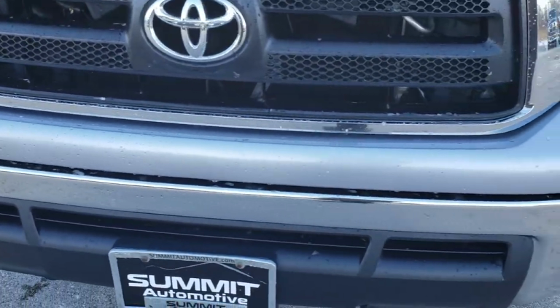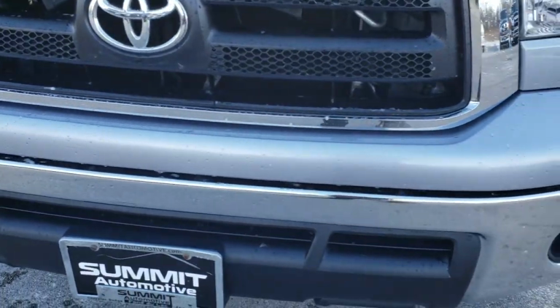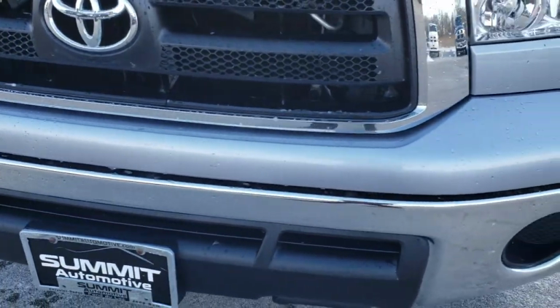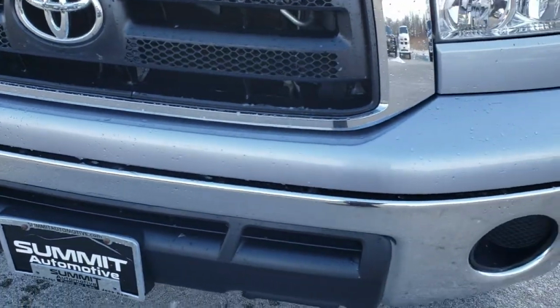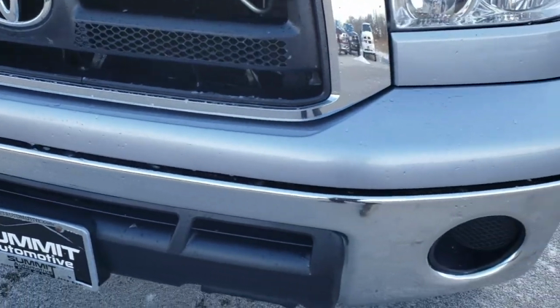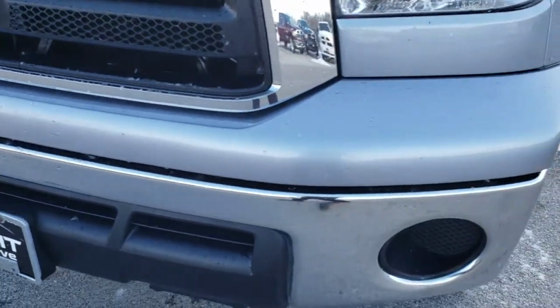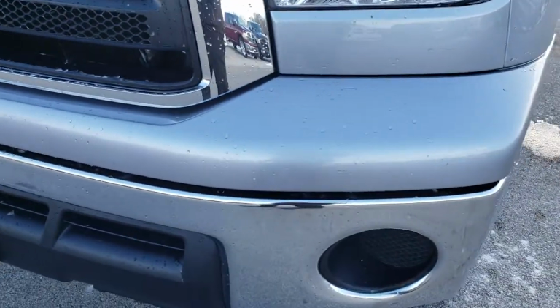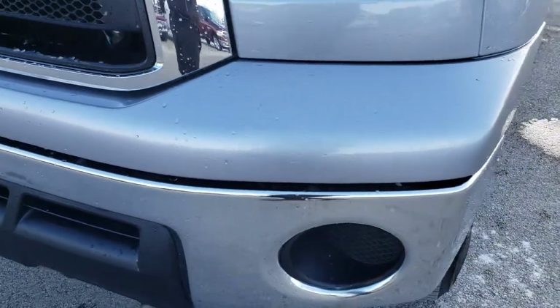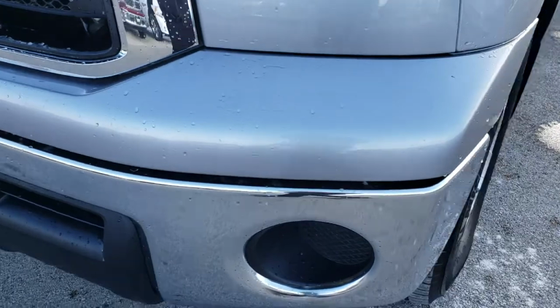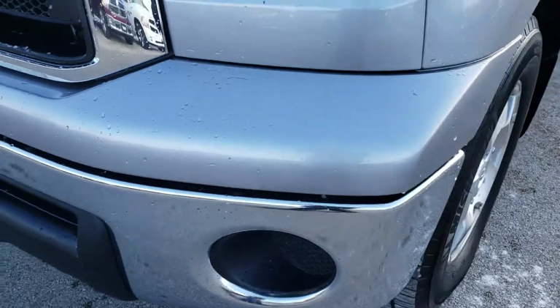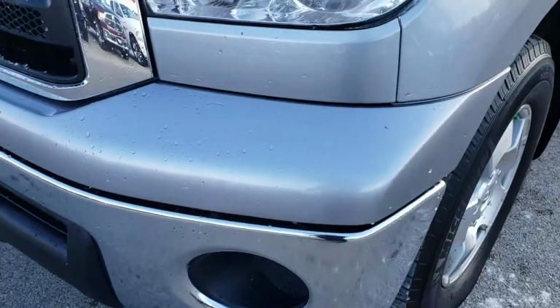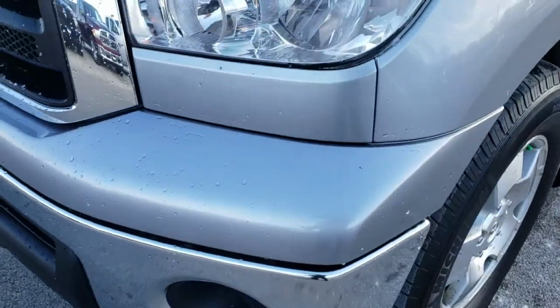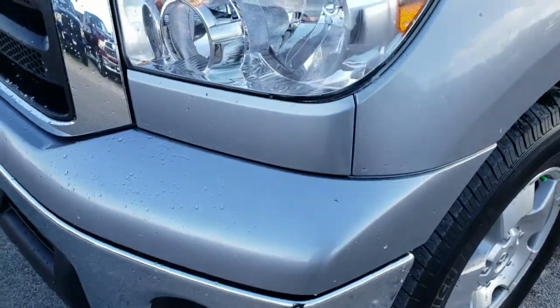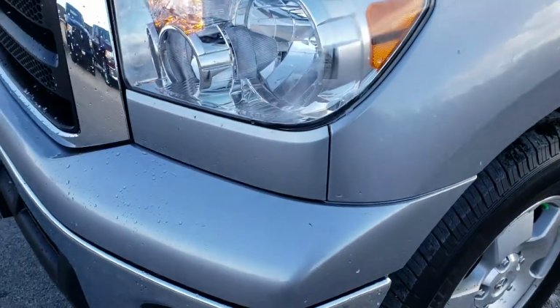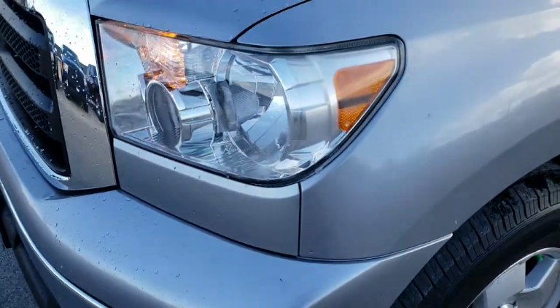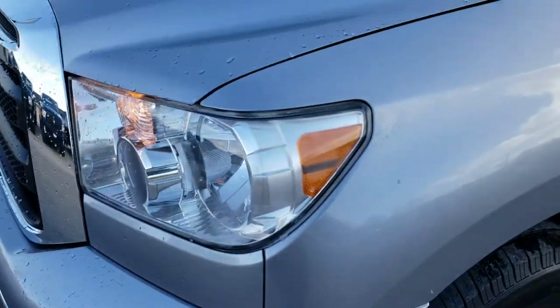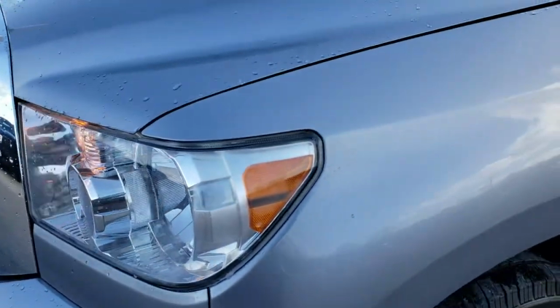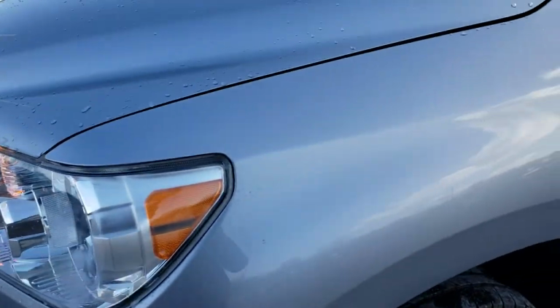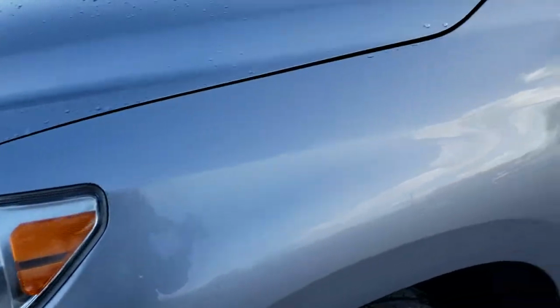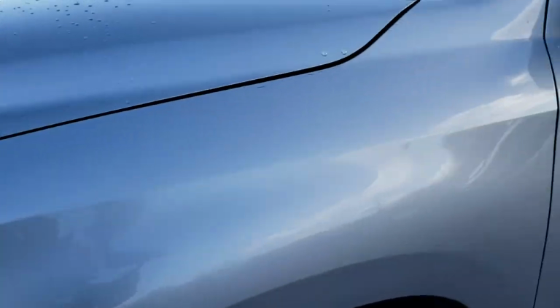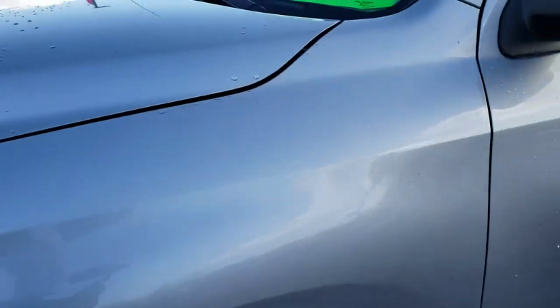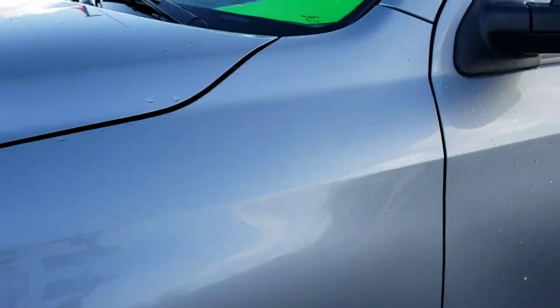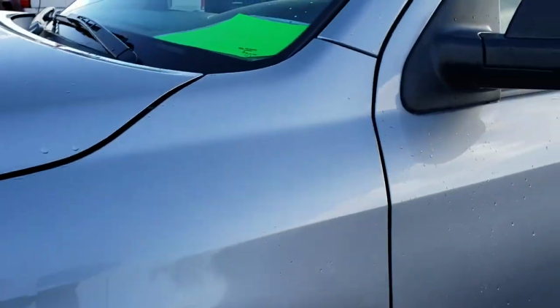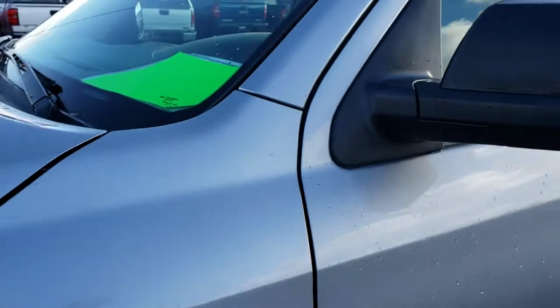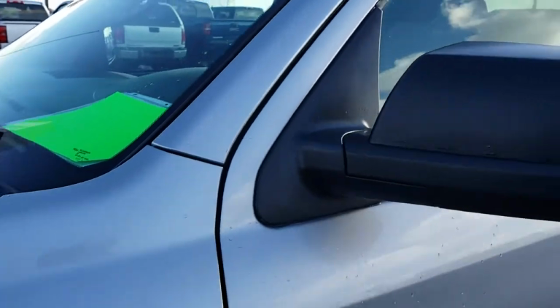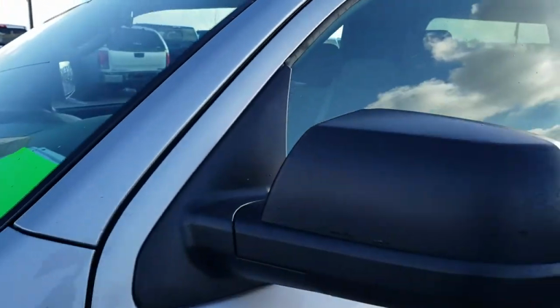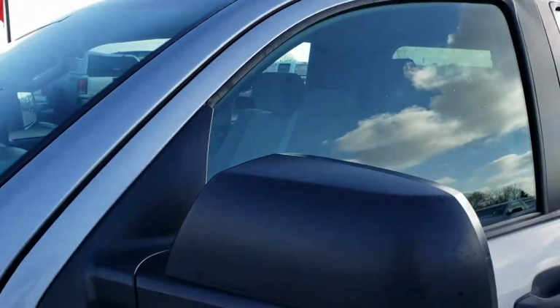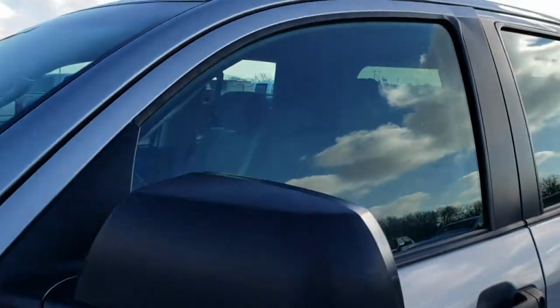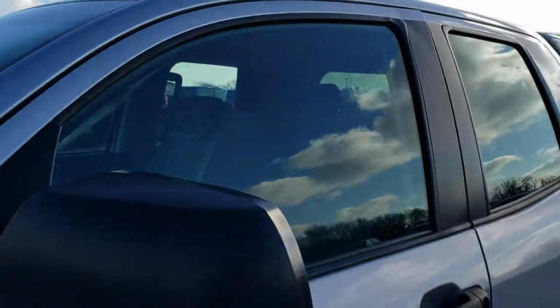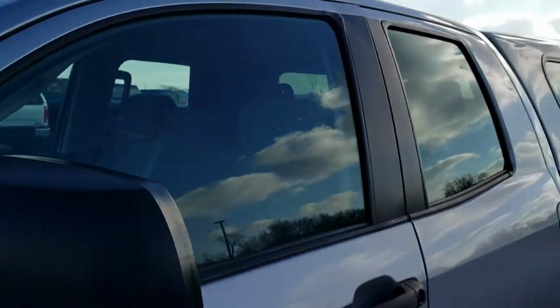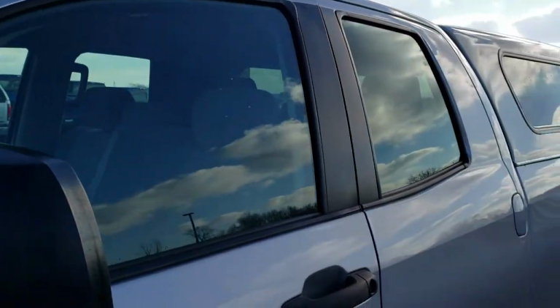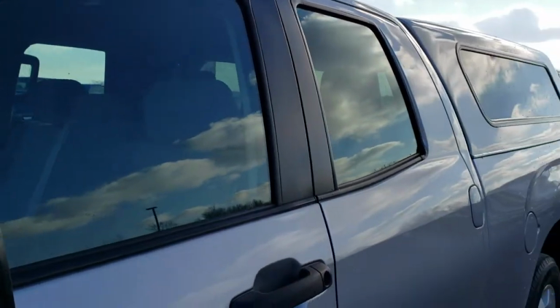This truck has a 4.6 liter V8 motor. From this HD video you'll be able to tell that for the age and miles on this truck, it is in really nice condition.